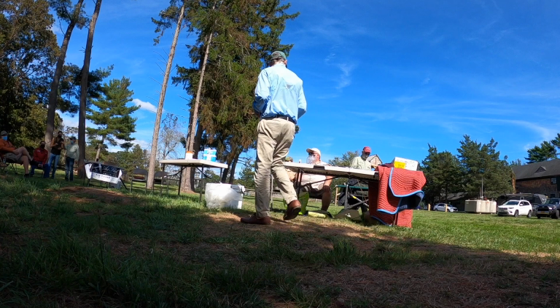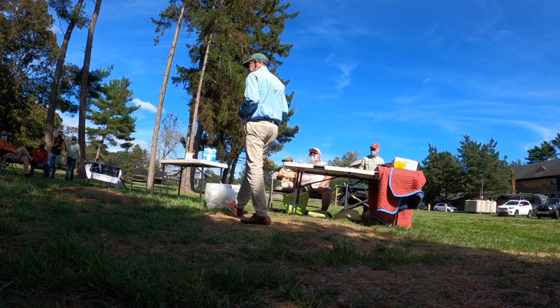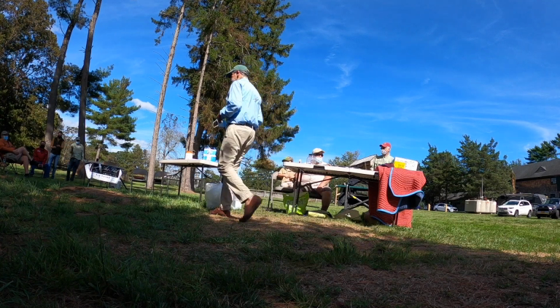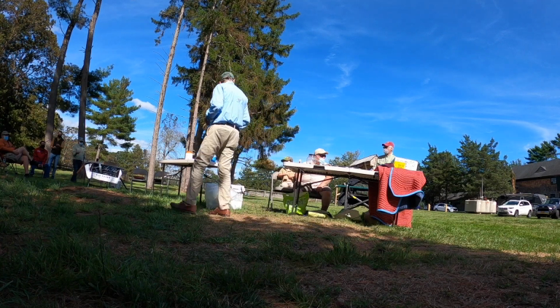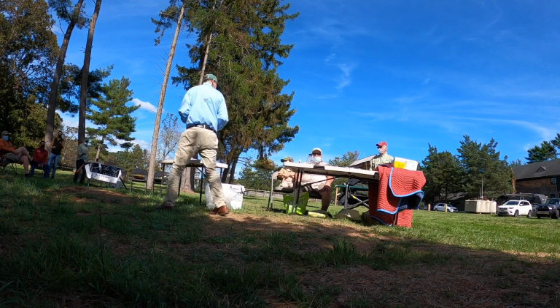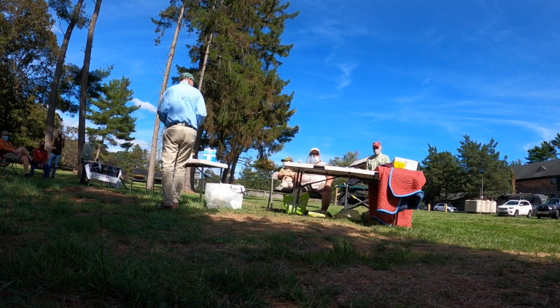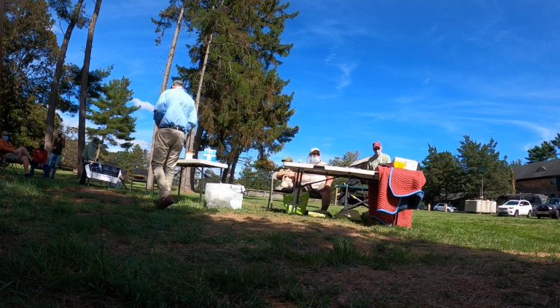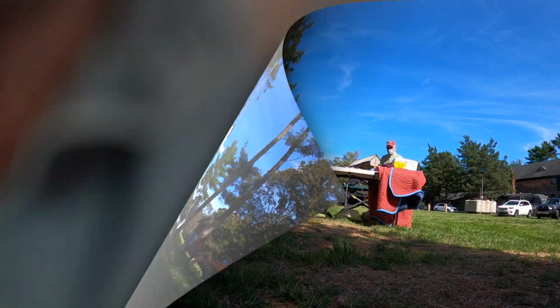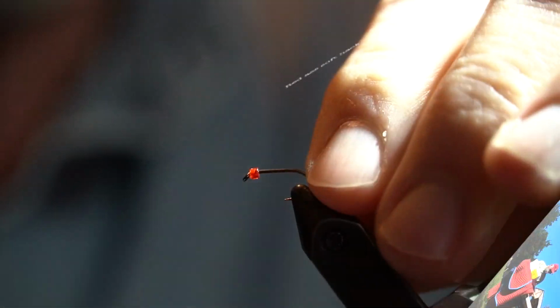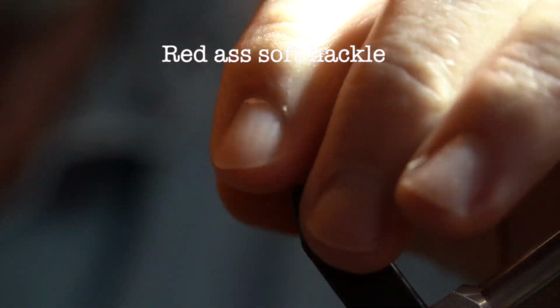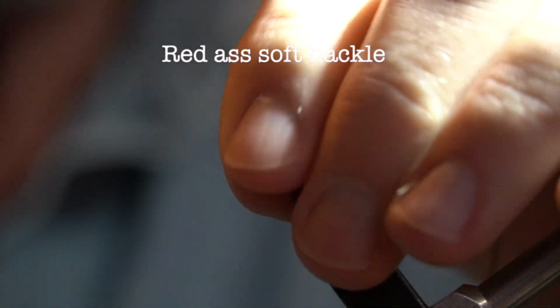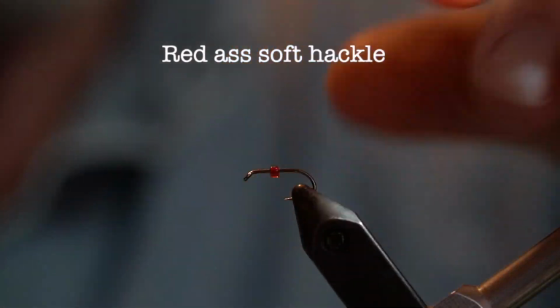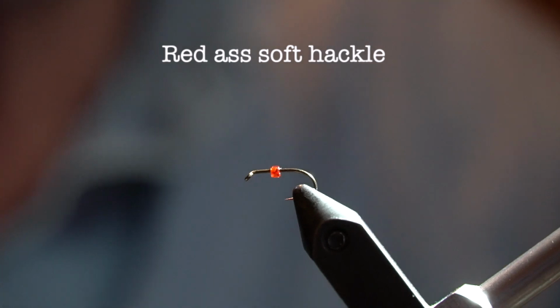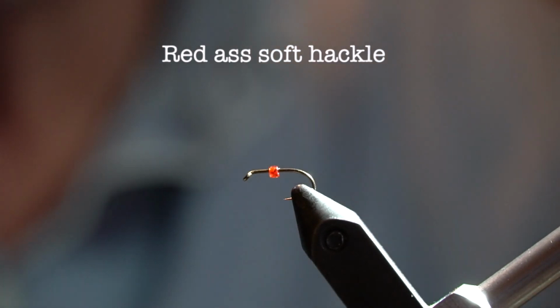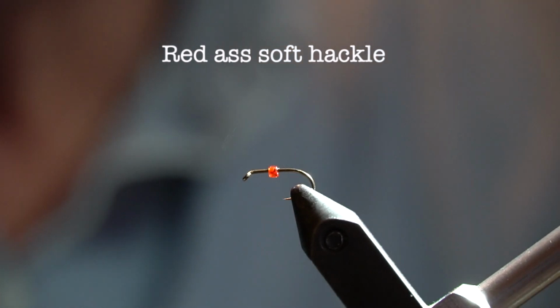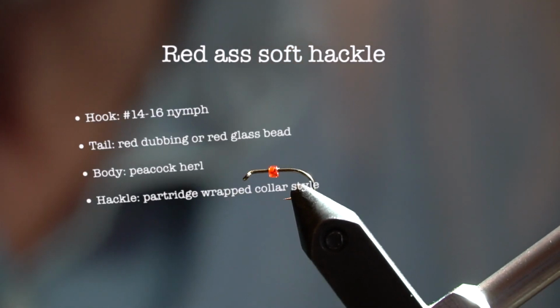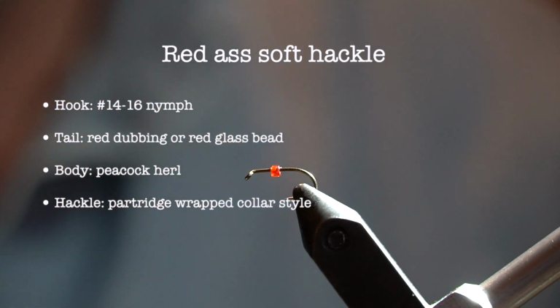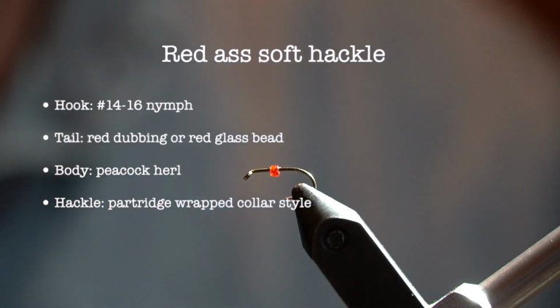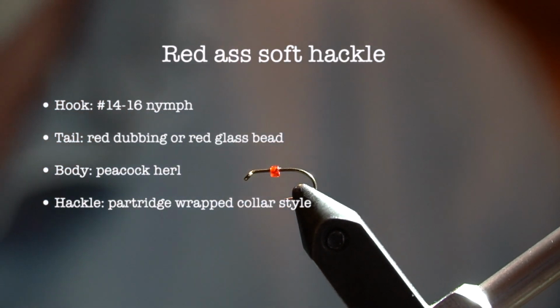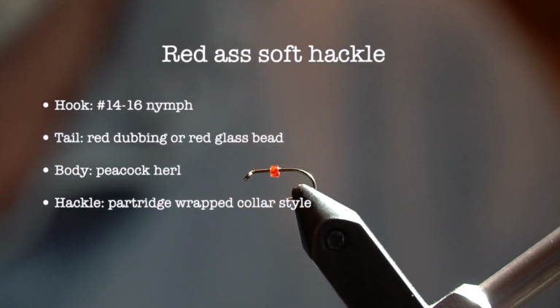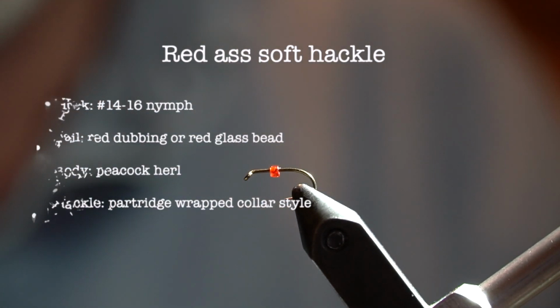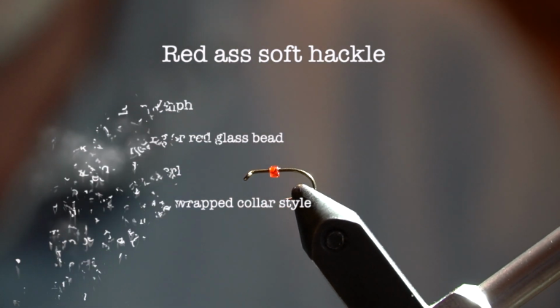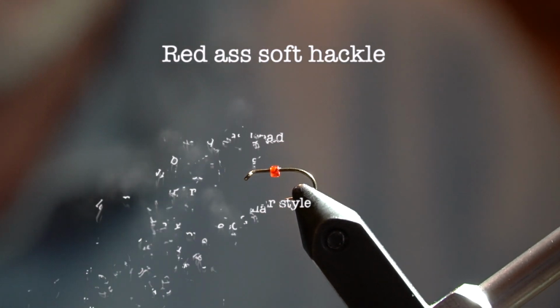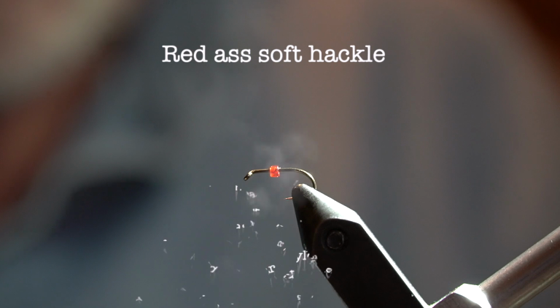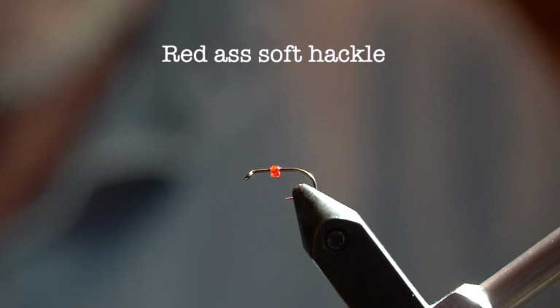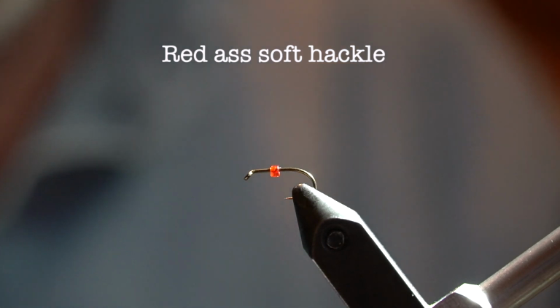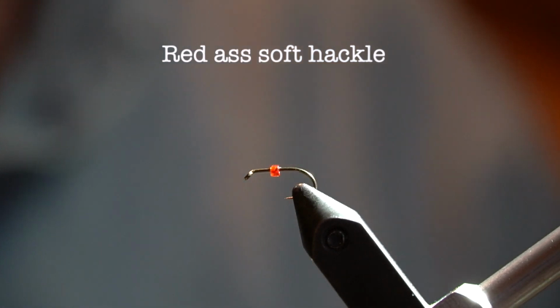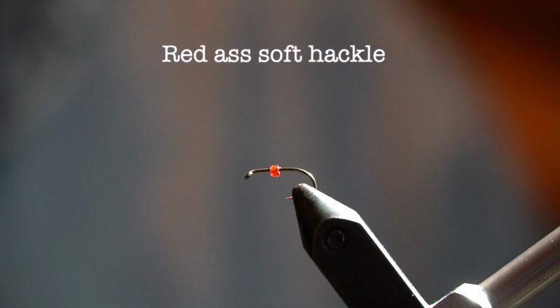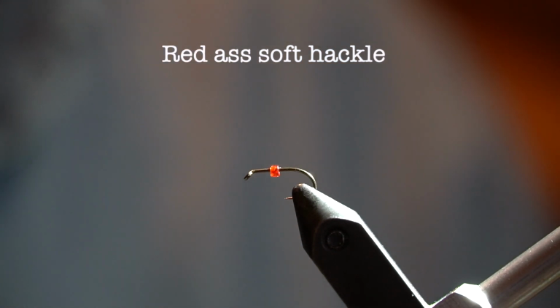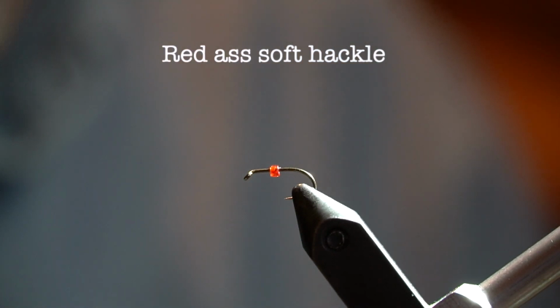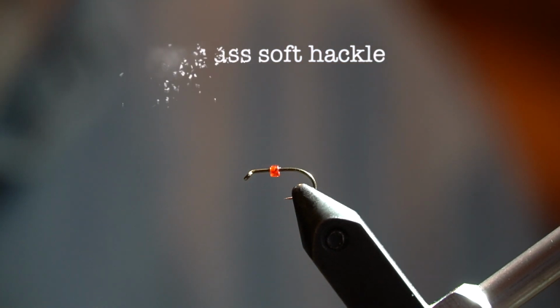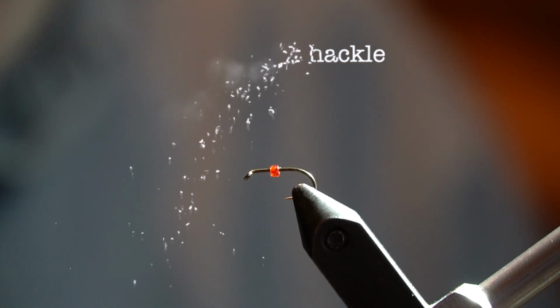I'm going to tie a red ass — soft tackle, red glass bead, red tying thread, peacock herl, and some partridge for a collared wing.